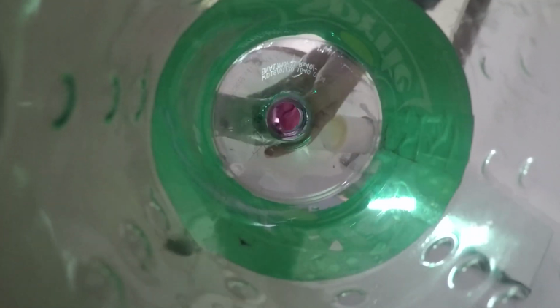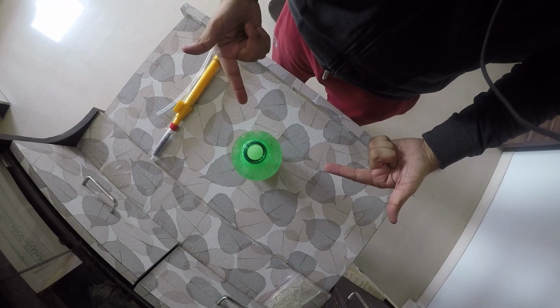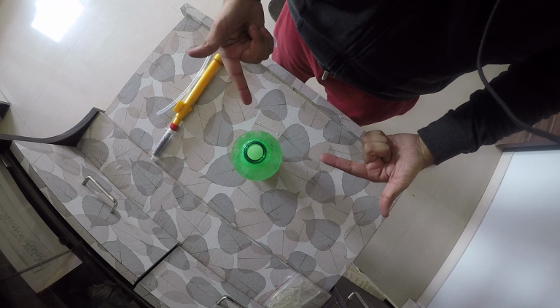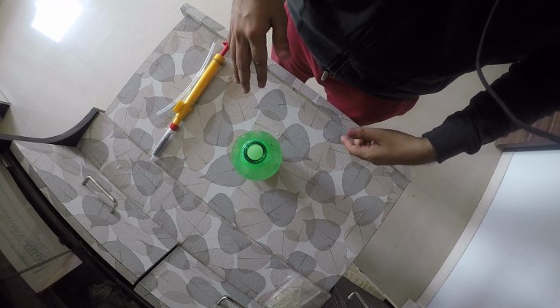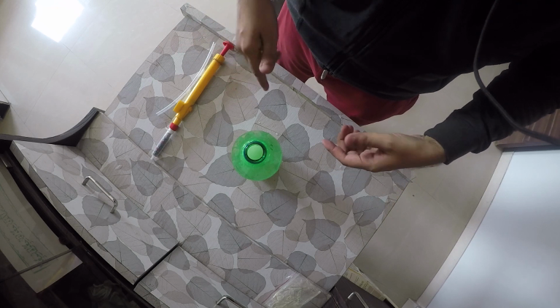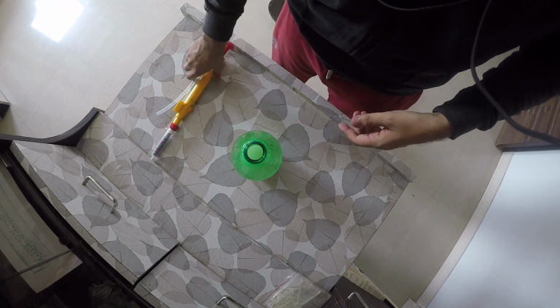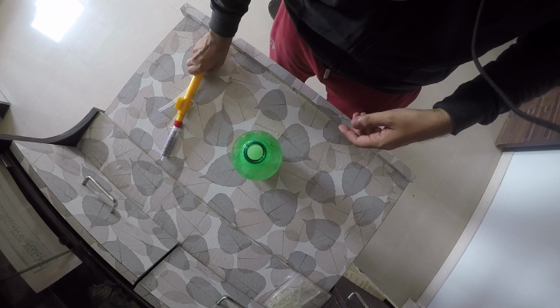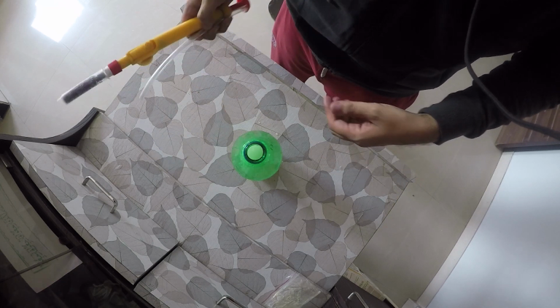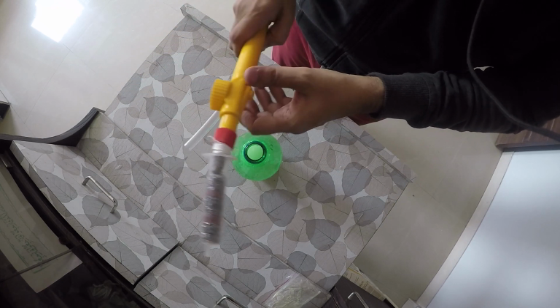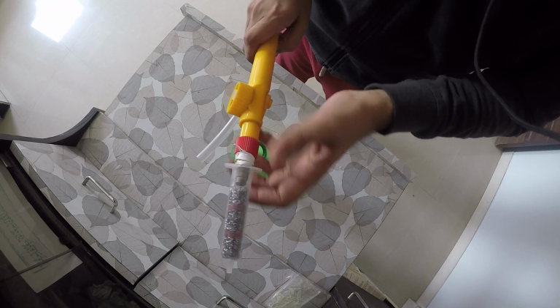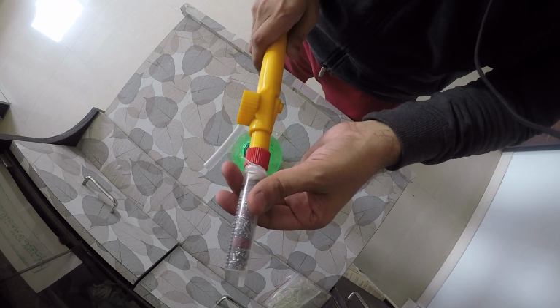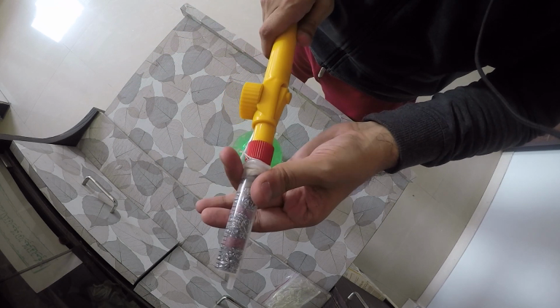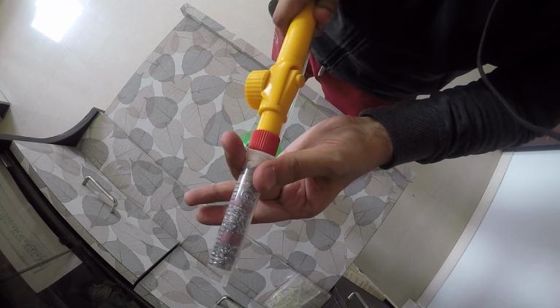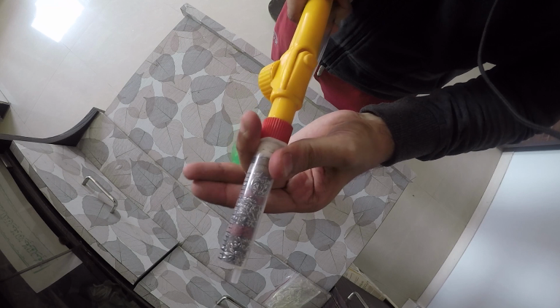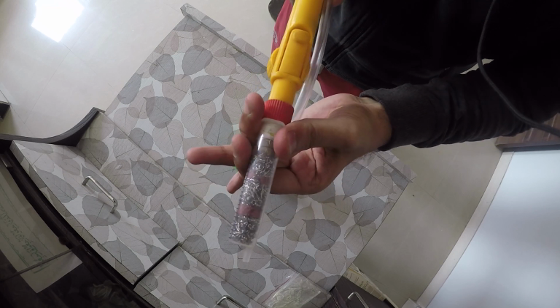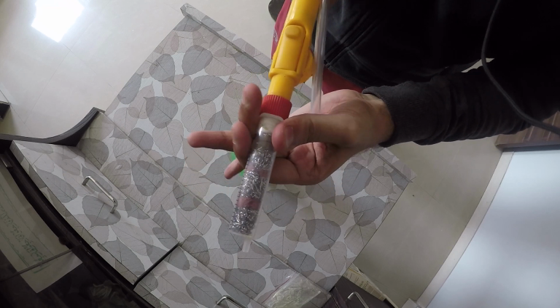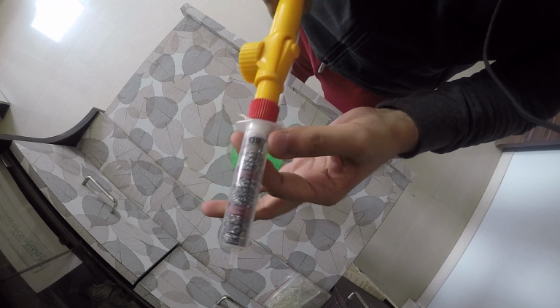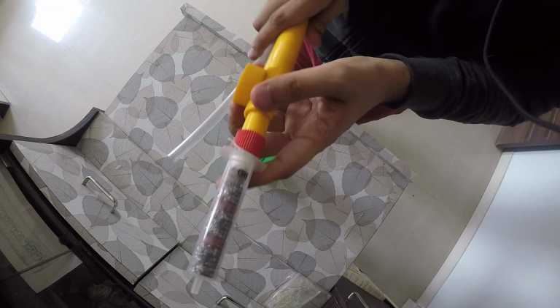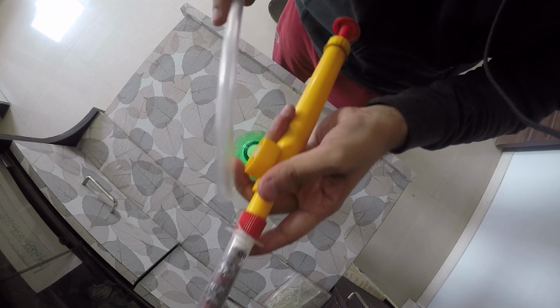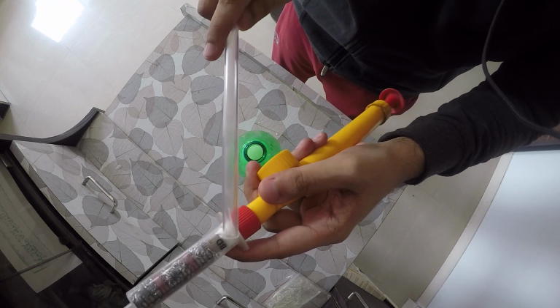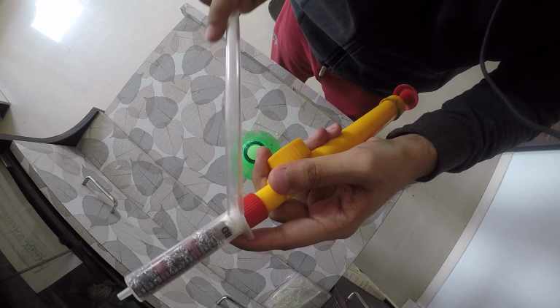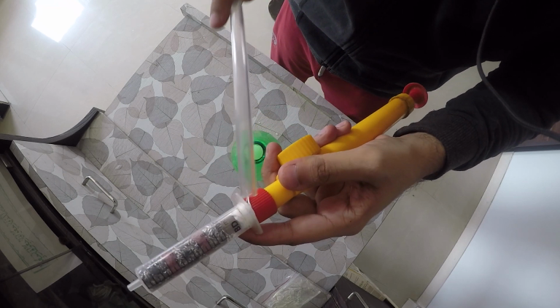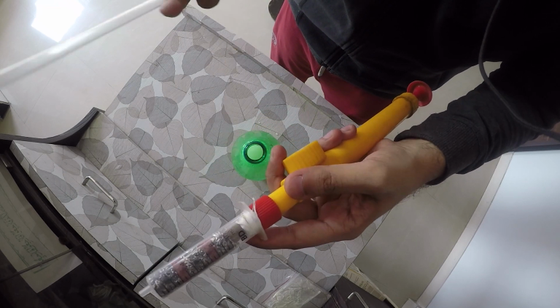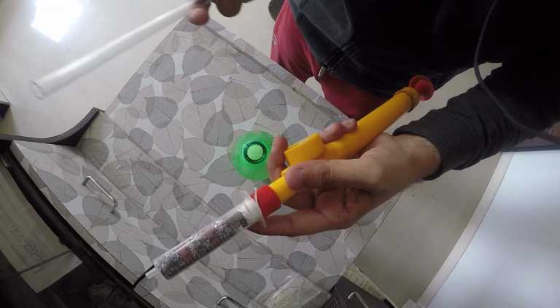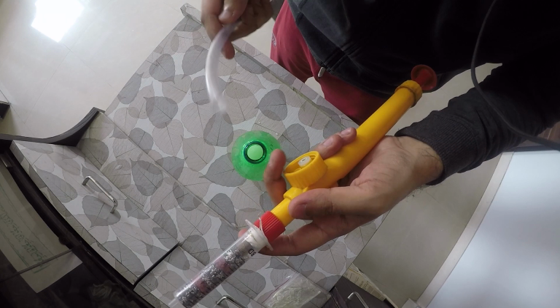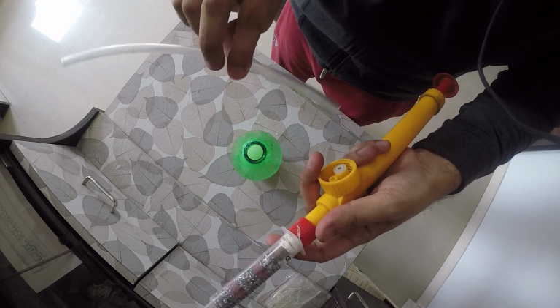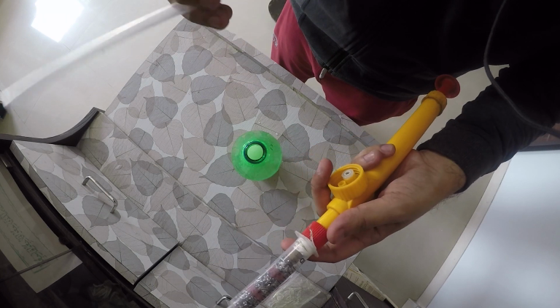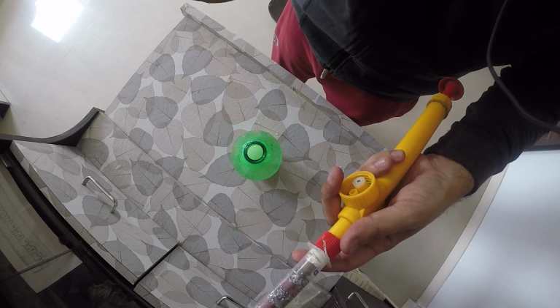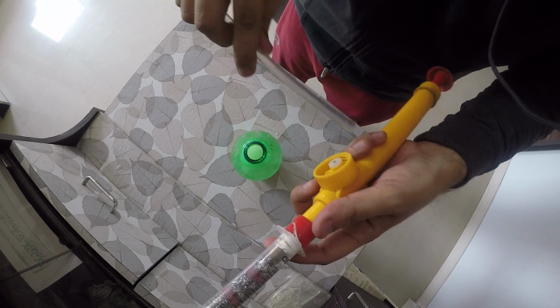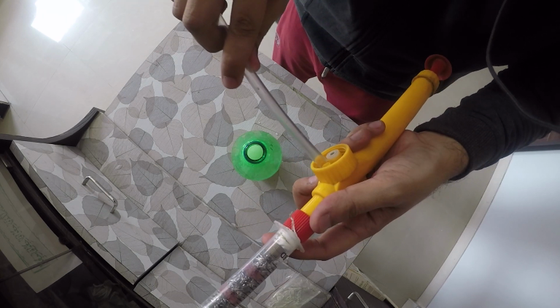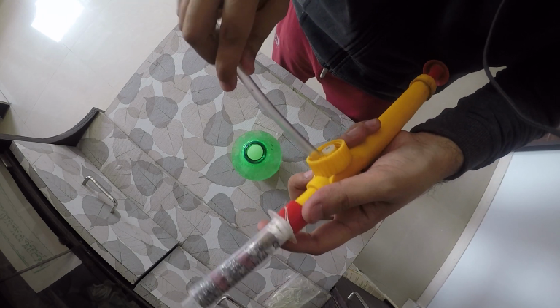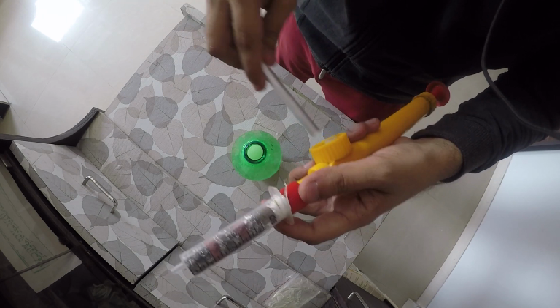Here is our bottle ready with water and soap. Now what we have to do is just fix this syringe into the top portion of your bottle and attach it there.